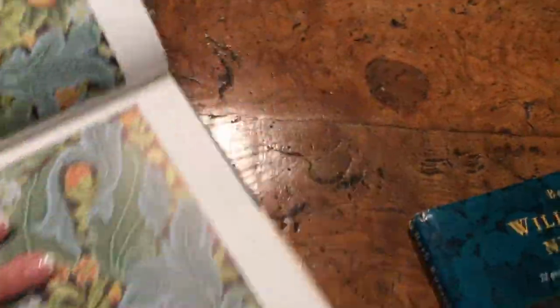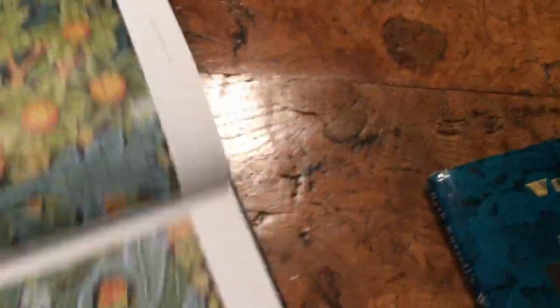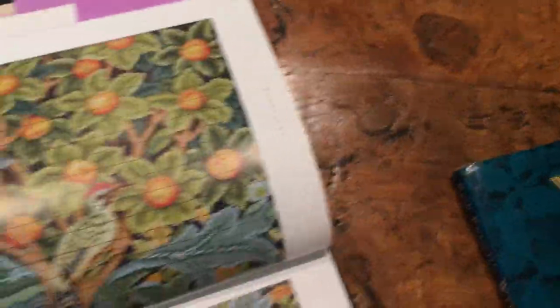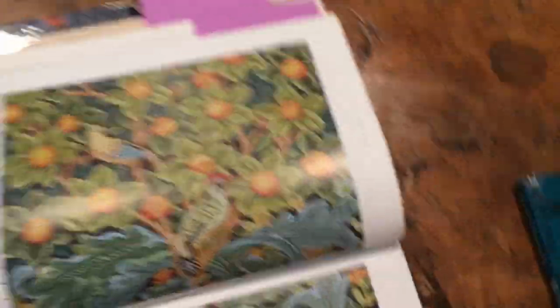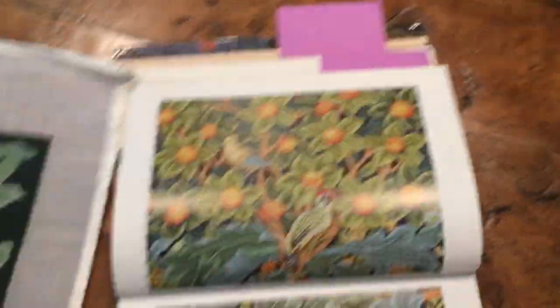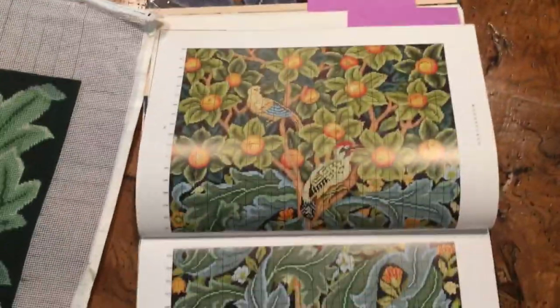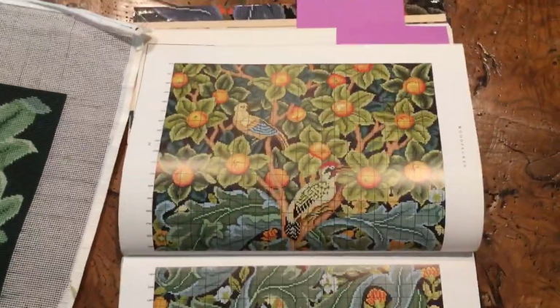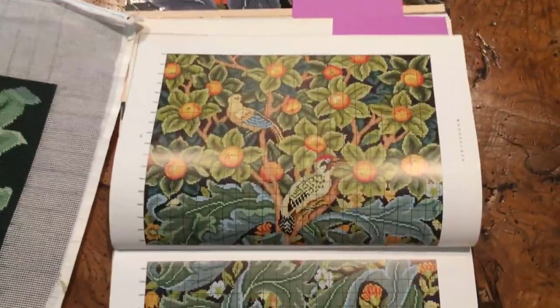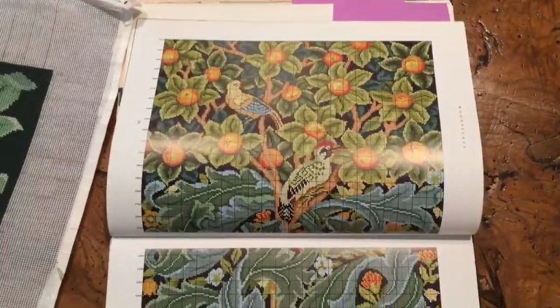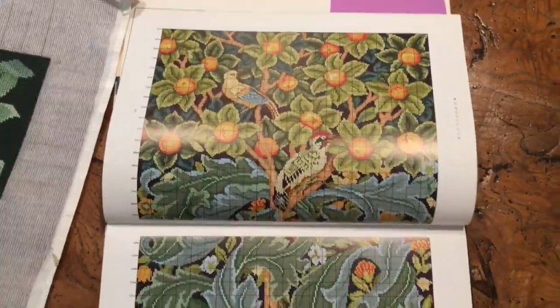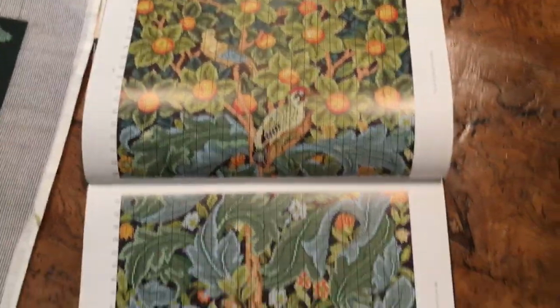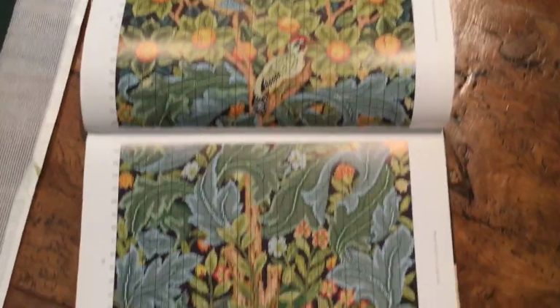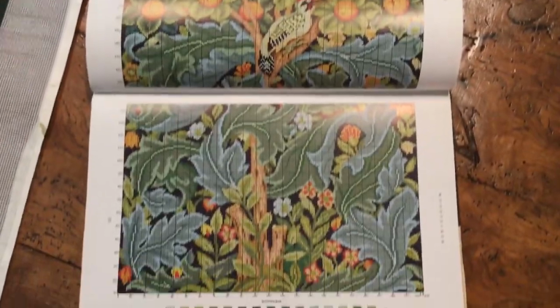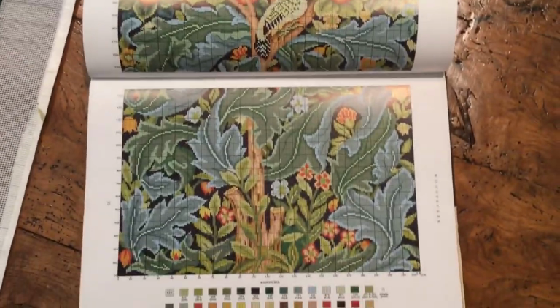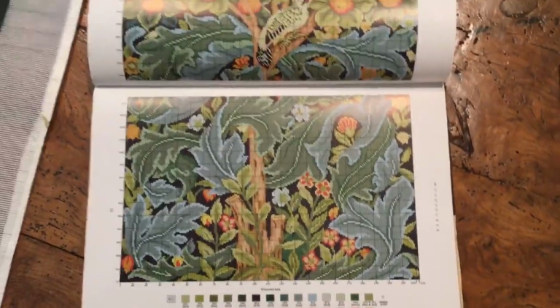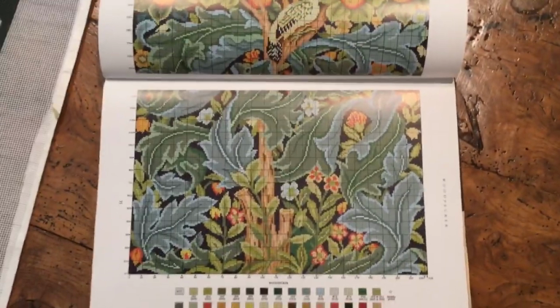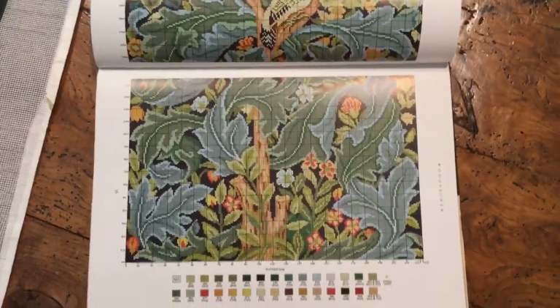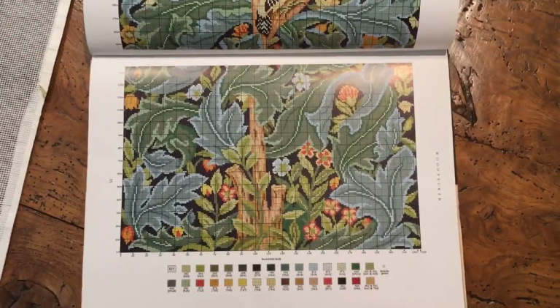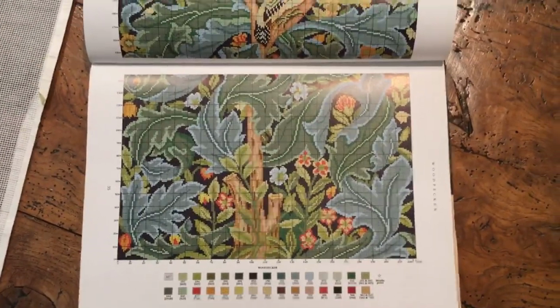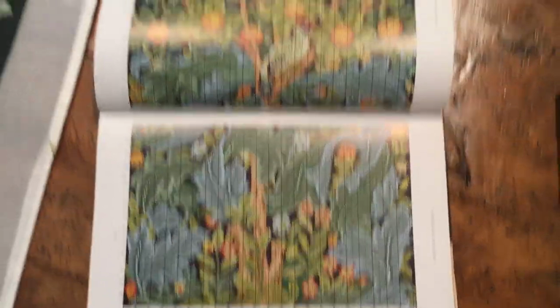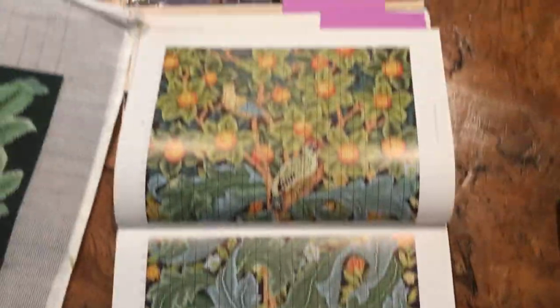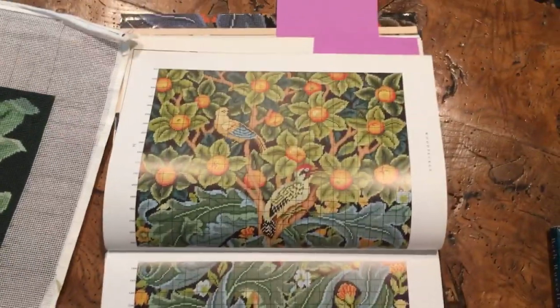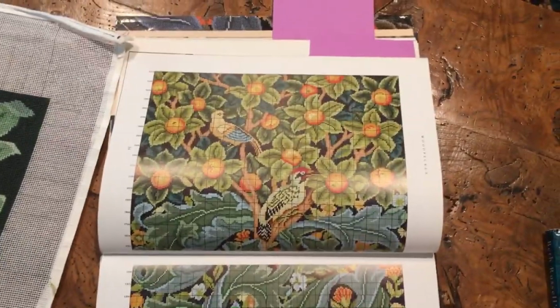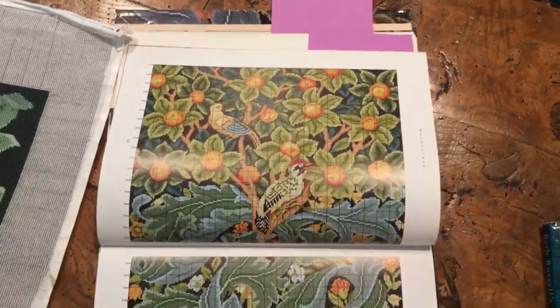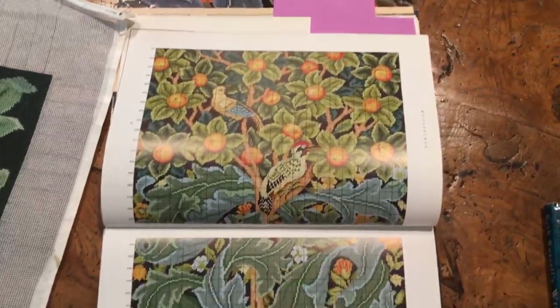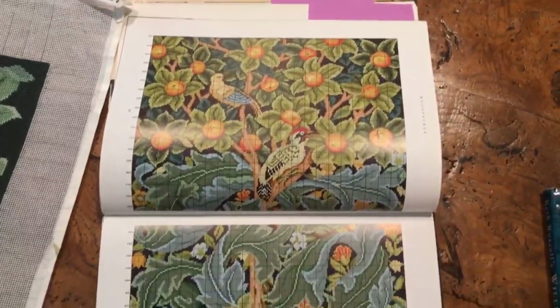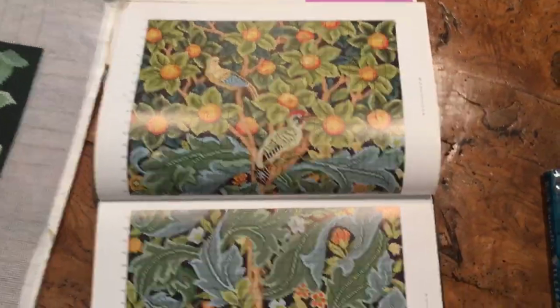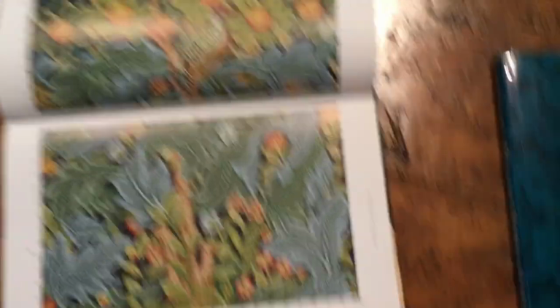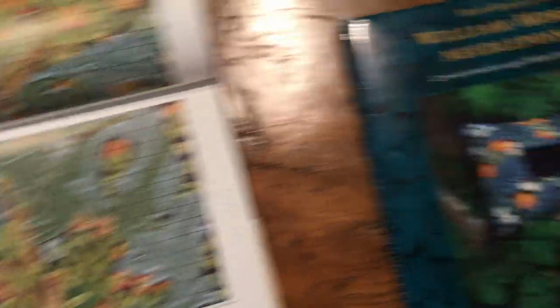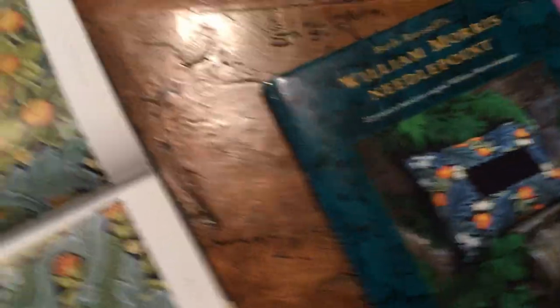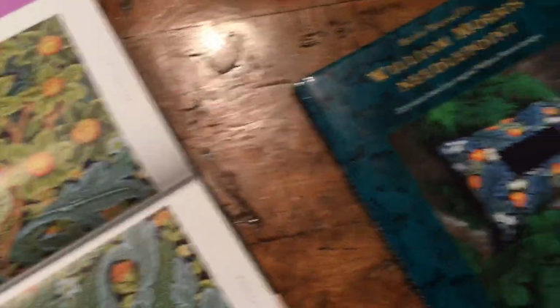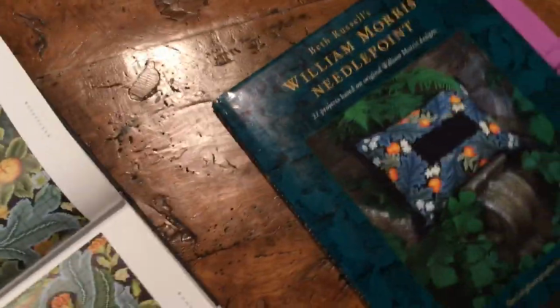I started the woodpecker but I haven't finished him yet — it's still a work in progress. It's a pretty large piece.